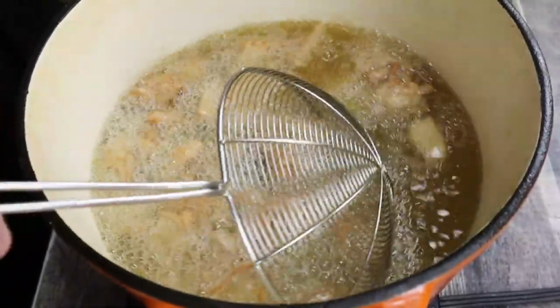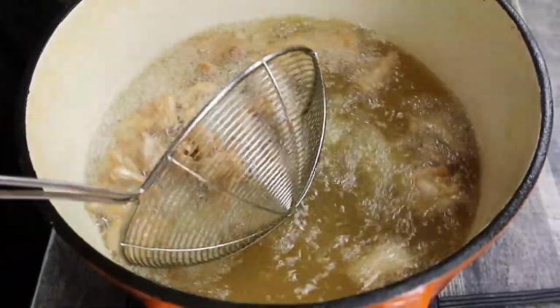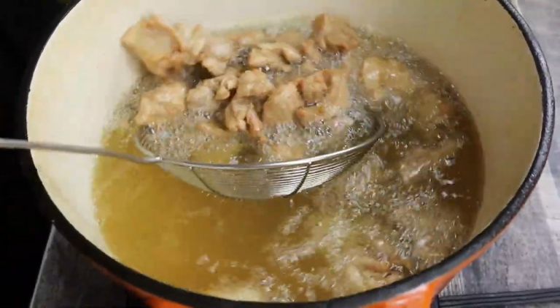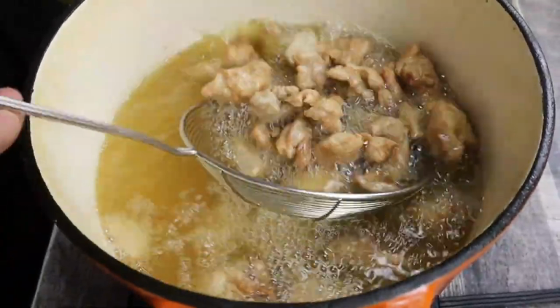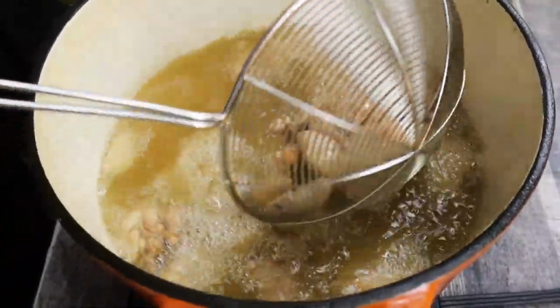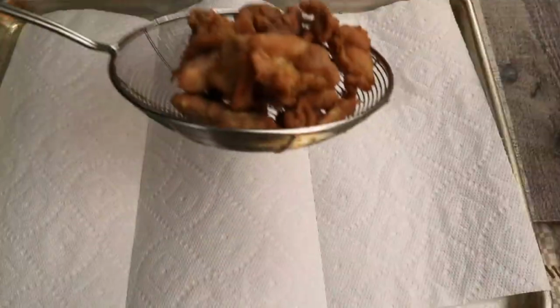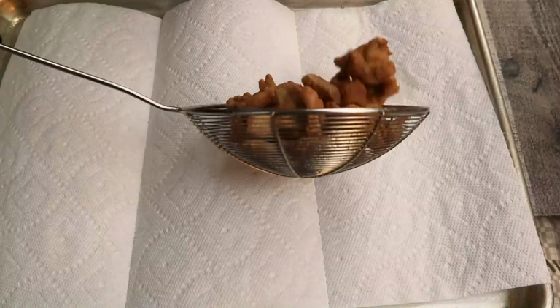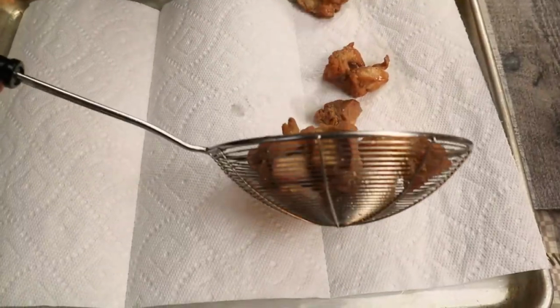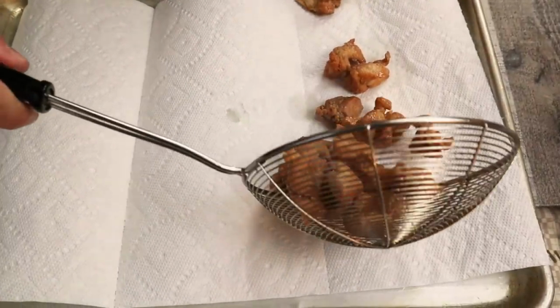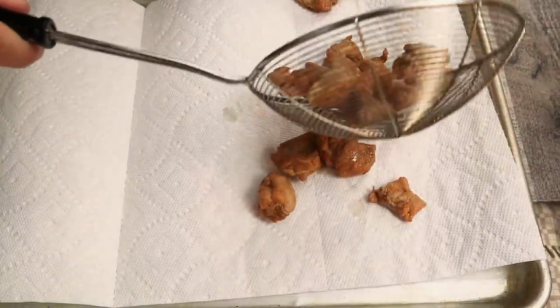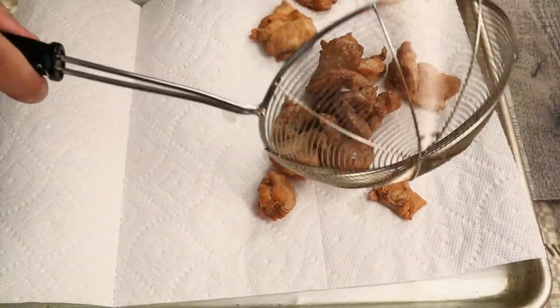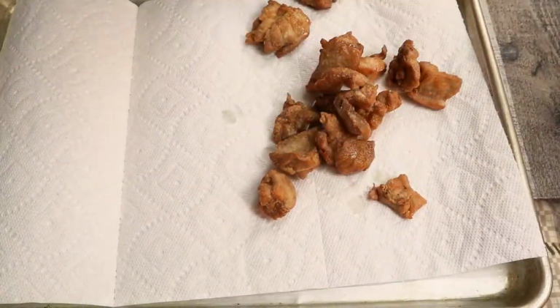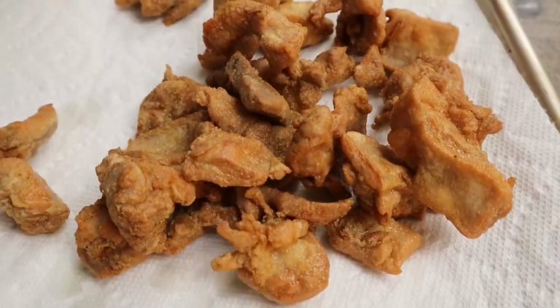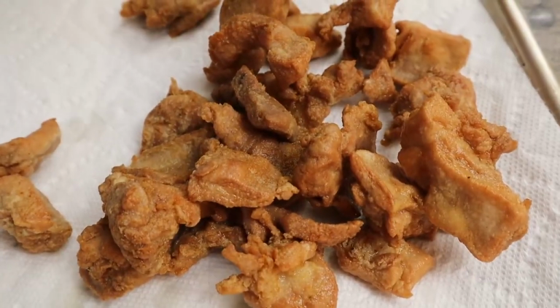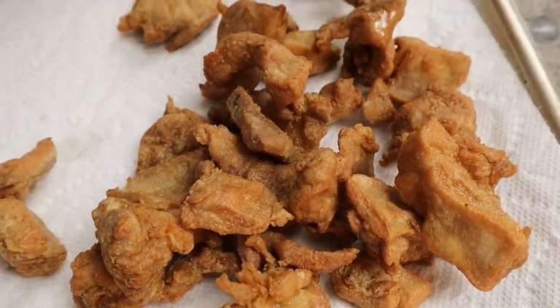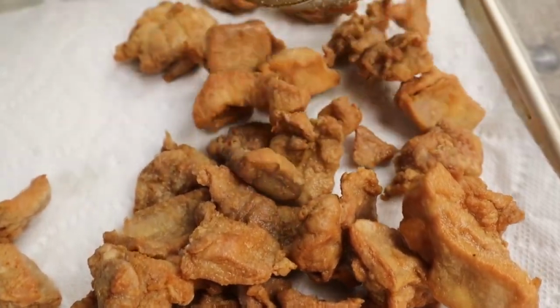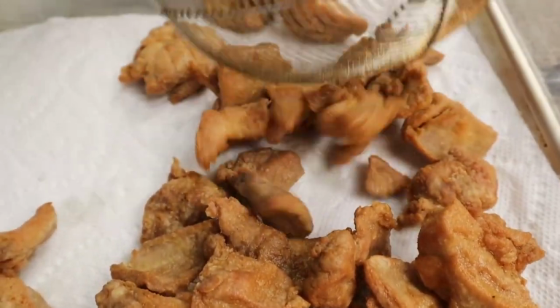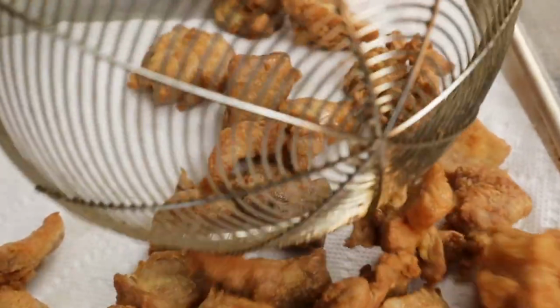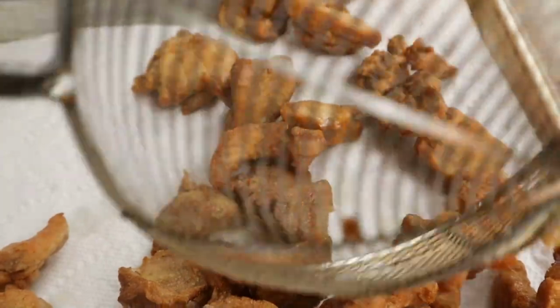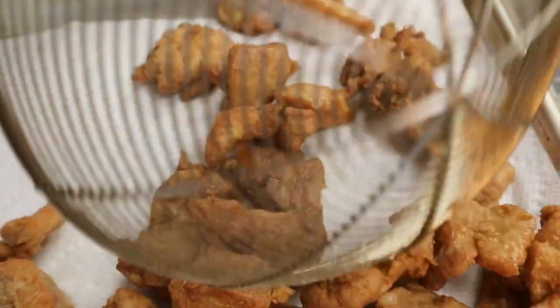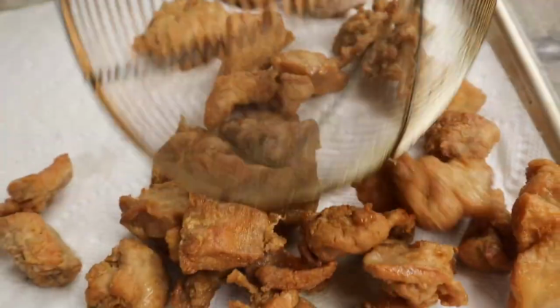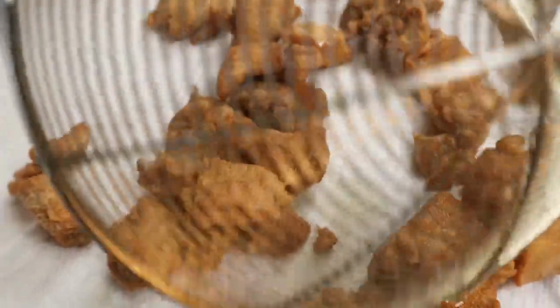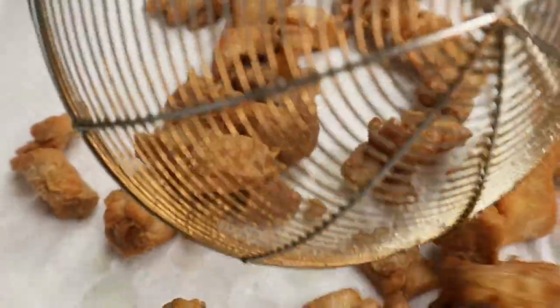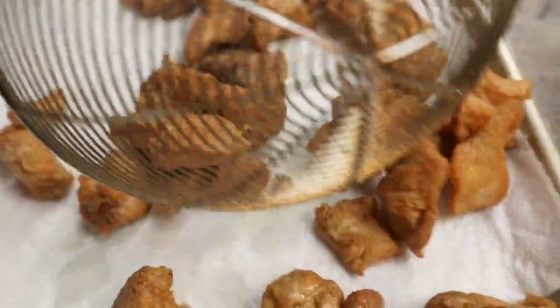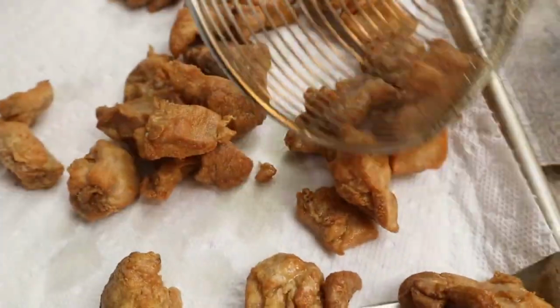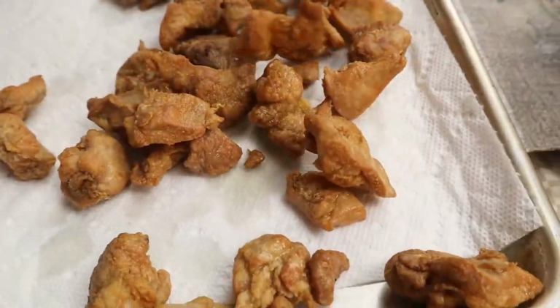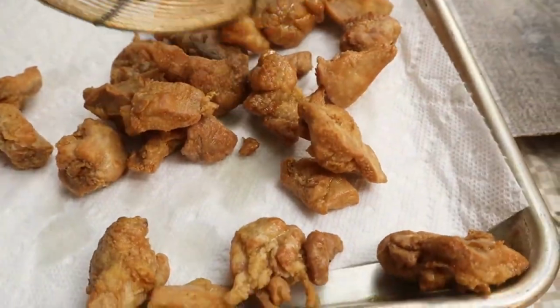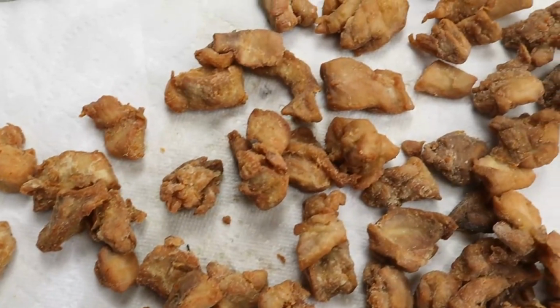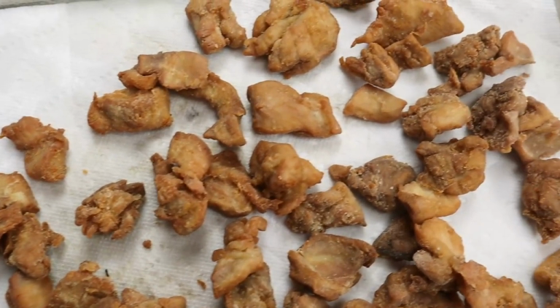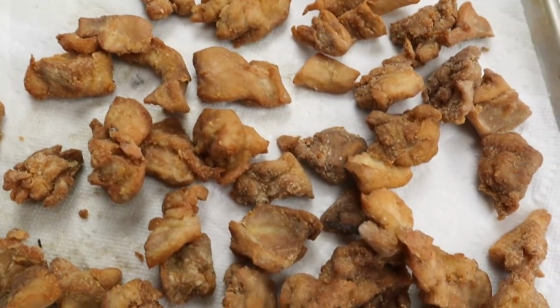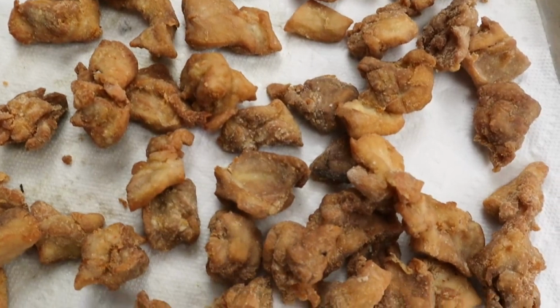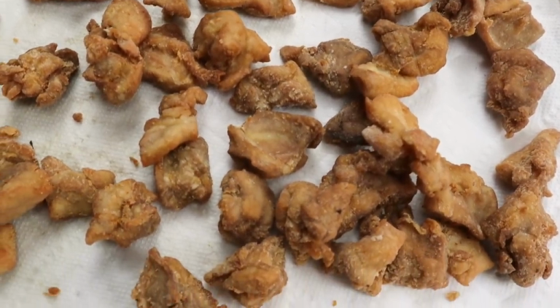Fry the chicken for 4 minutes and transfer onto the sheet pan with a paper towel. The chicken is fried — everything looks beautiful and crispy. I can't wait to try this outstanding General Tso's chicken. And honestly speaking, it's very easy to make if you follow all the steps.